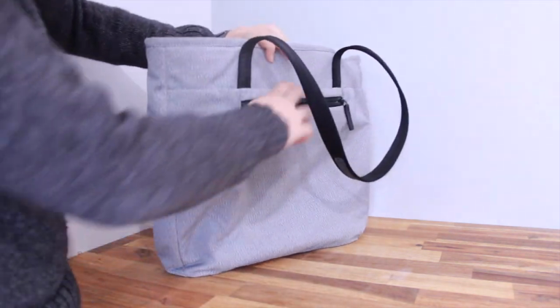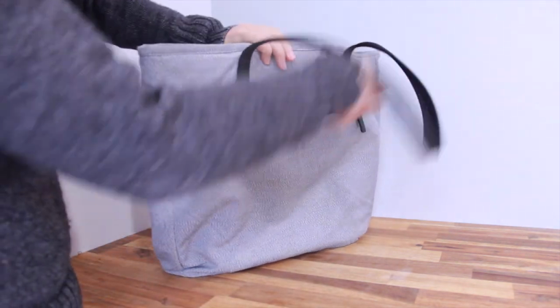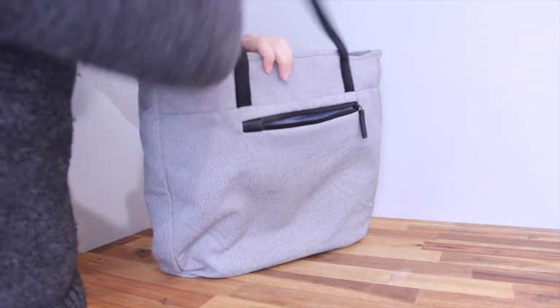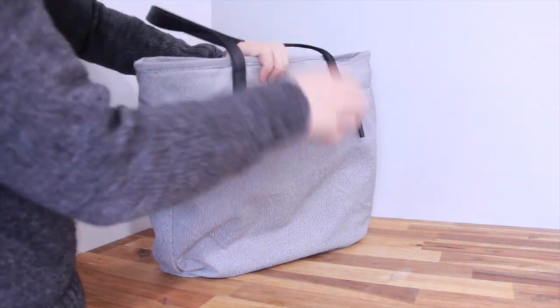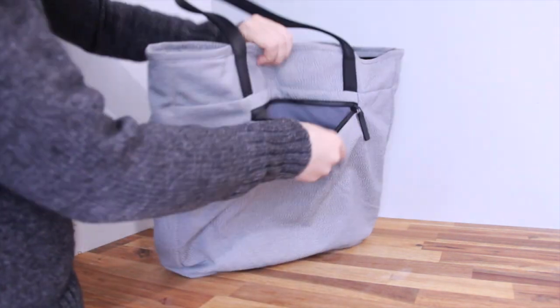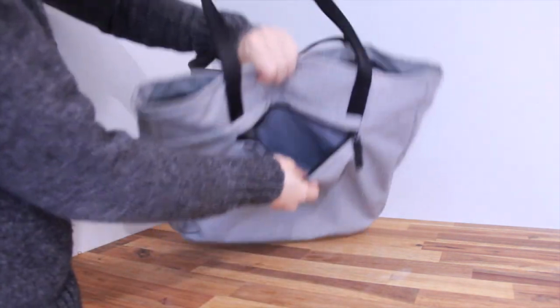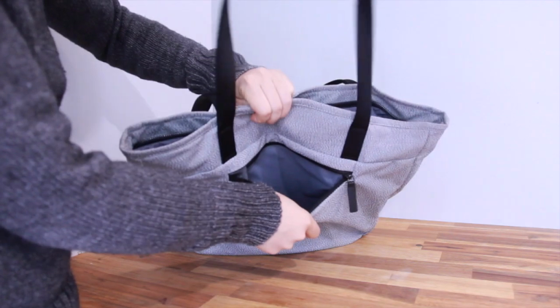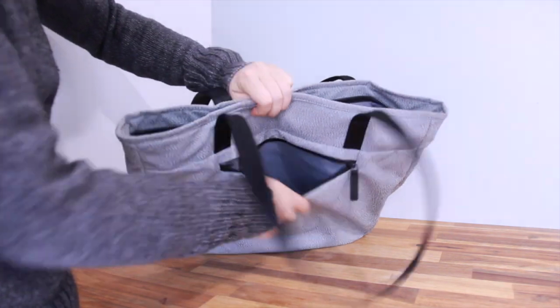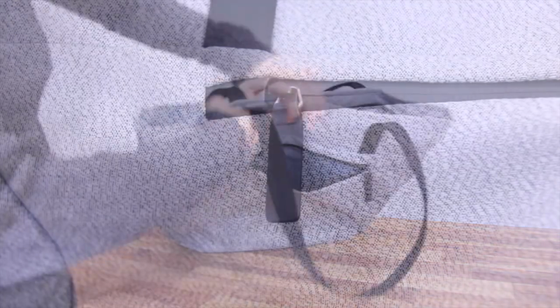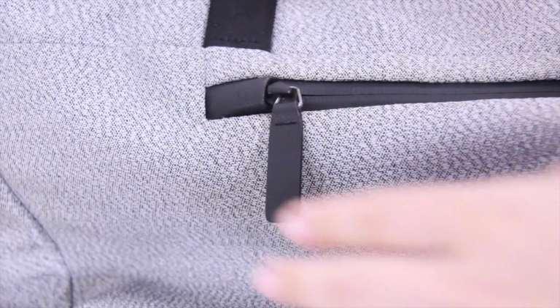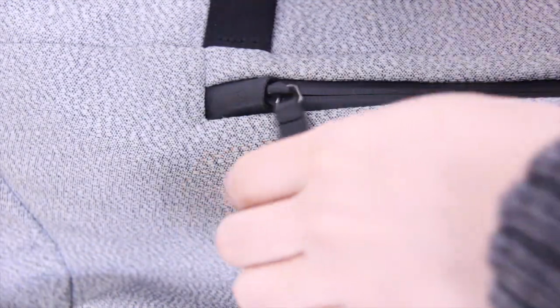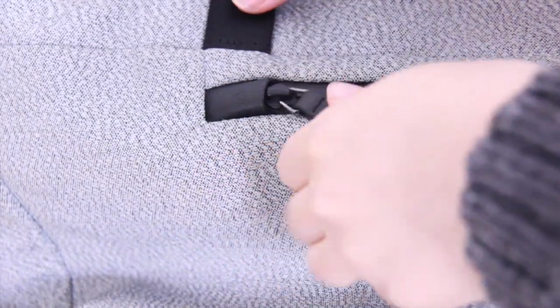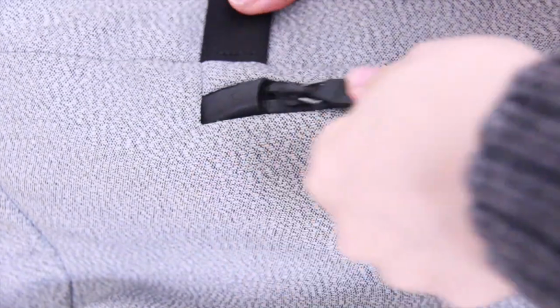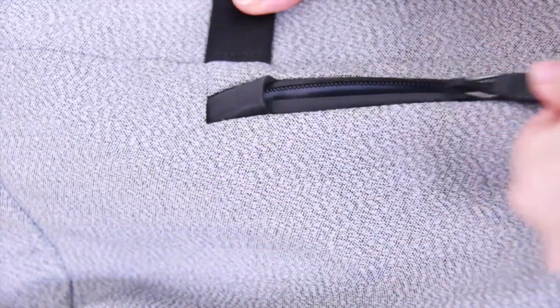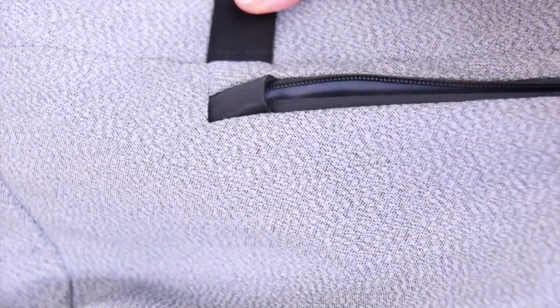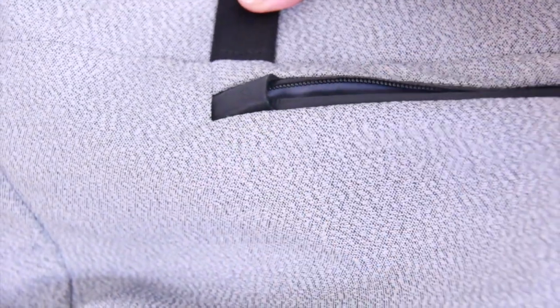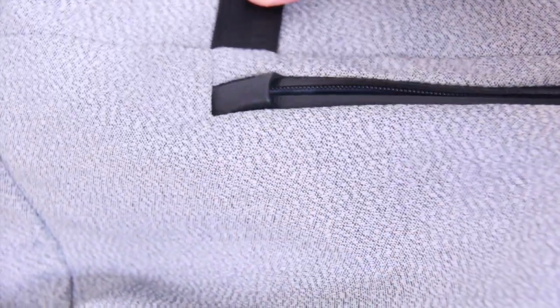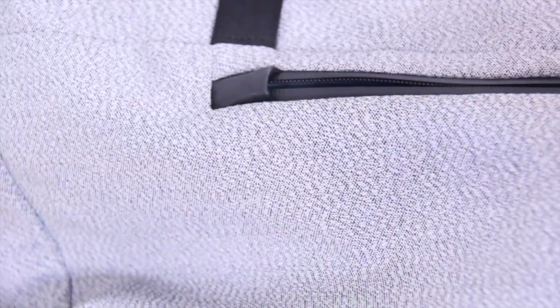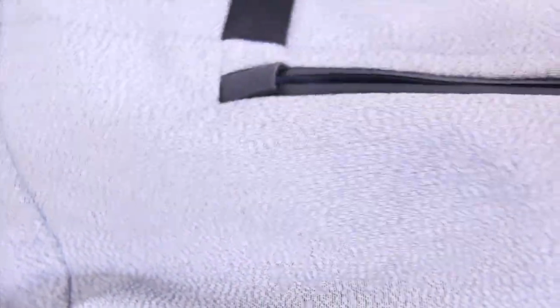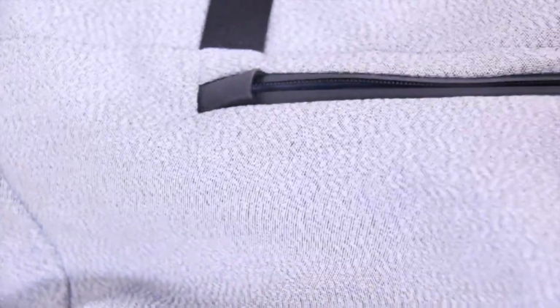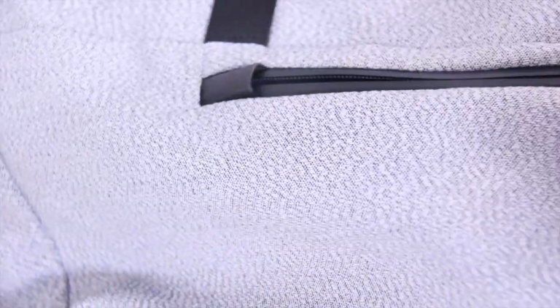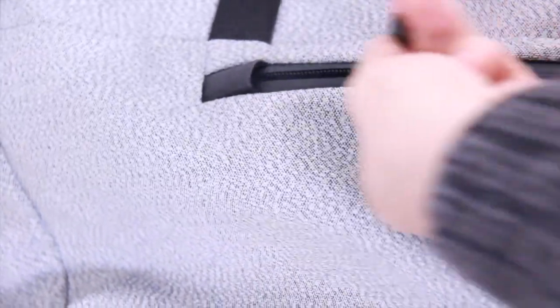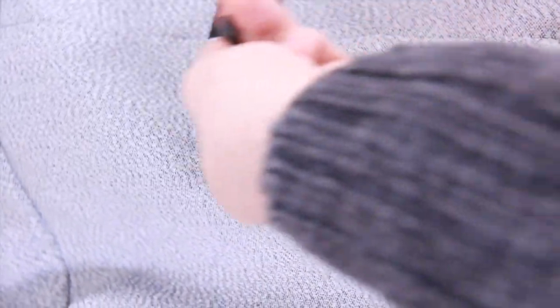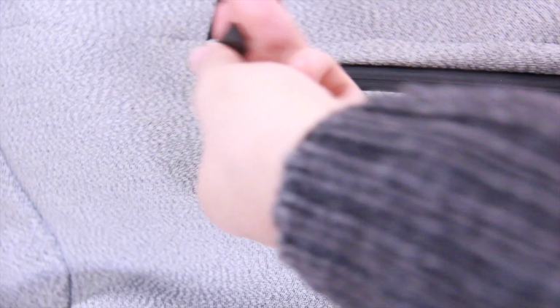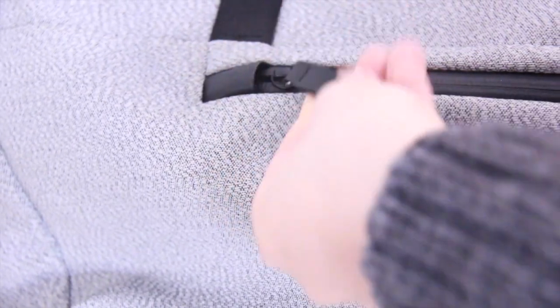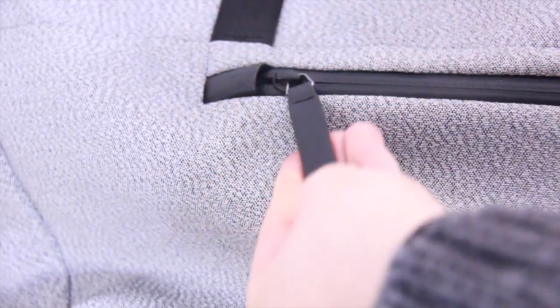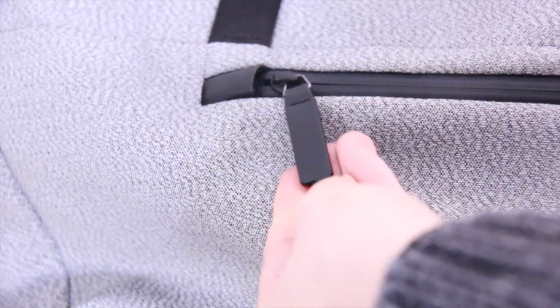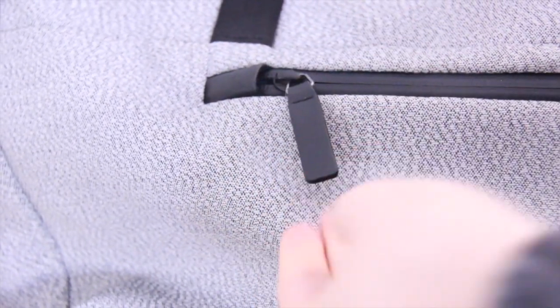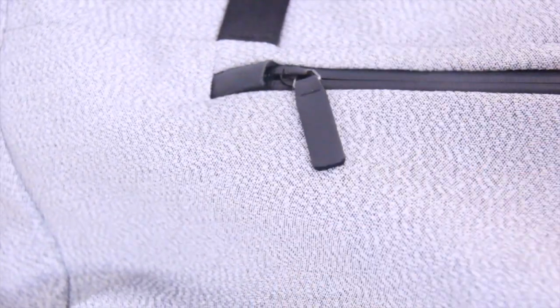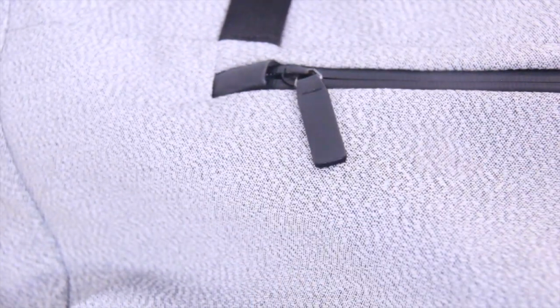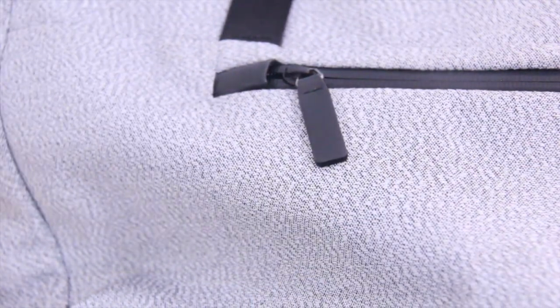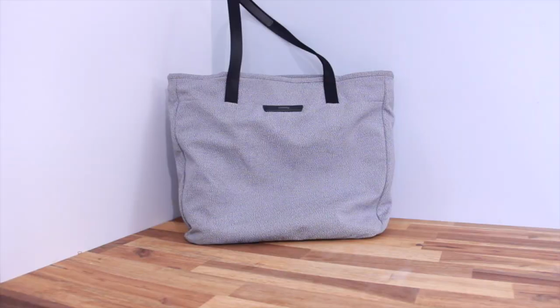On the outside it has an external quick-access pocket. The zippers are very smooth and the pocket is a decent size that can hold all the essentials needed more frequently.